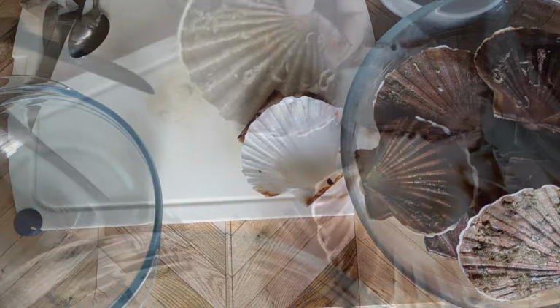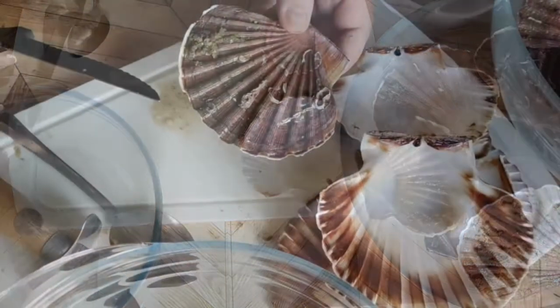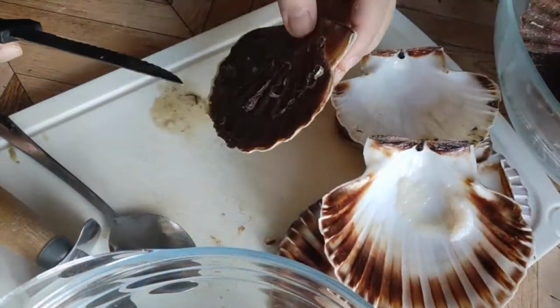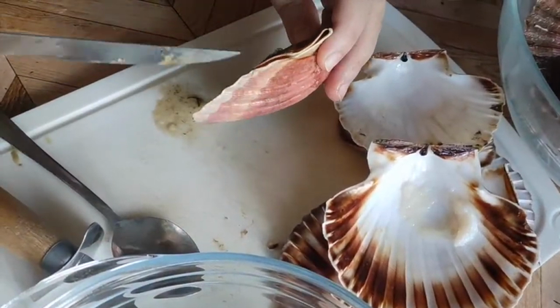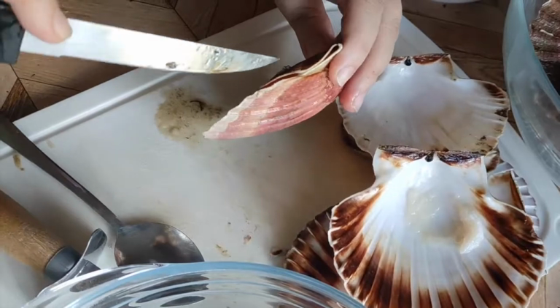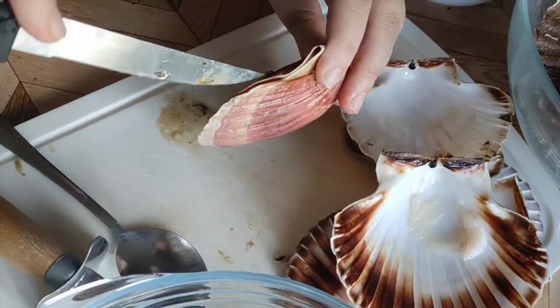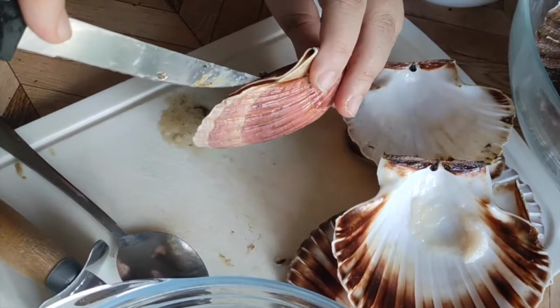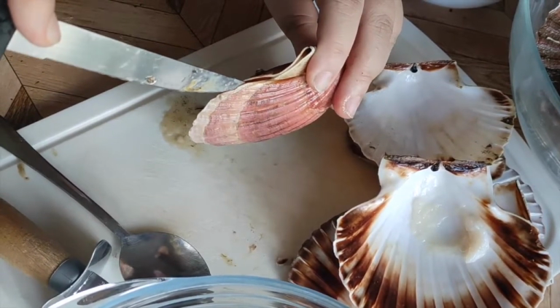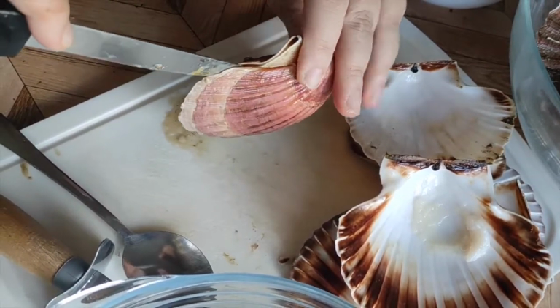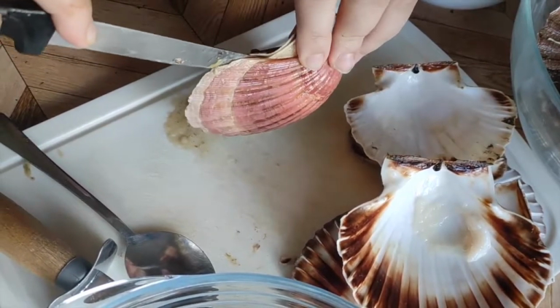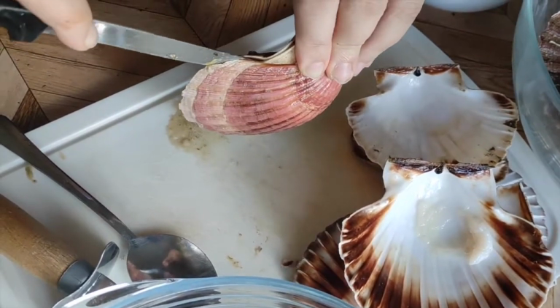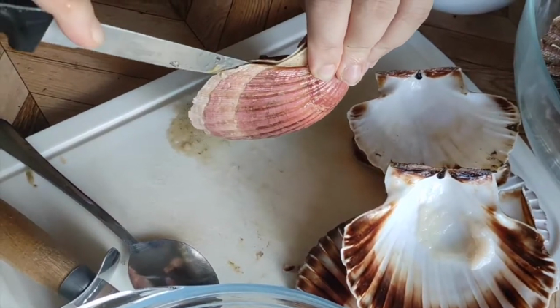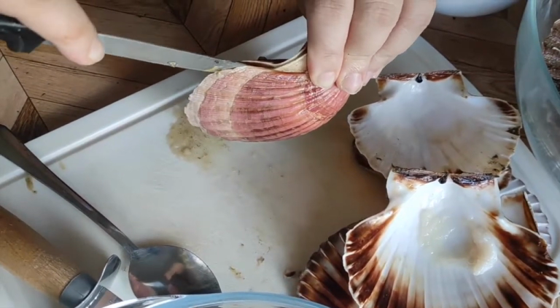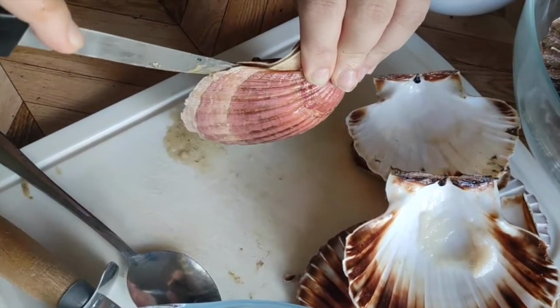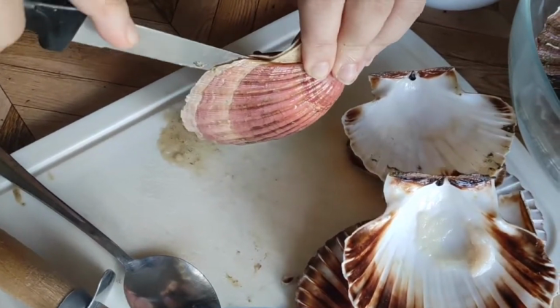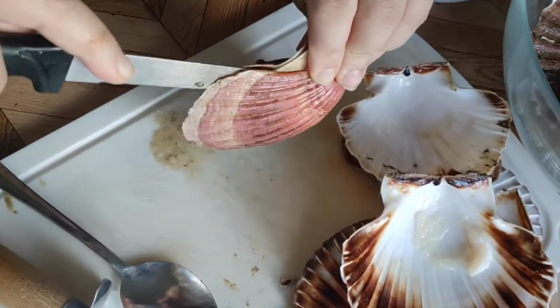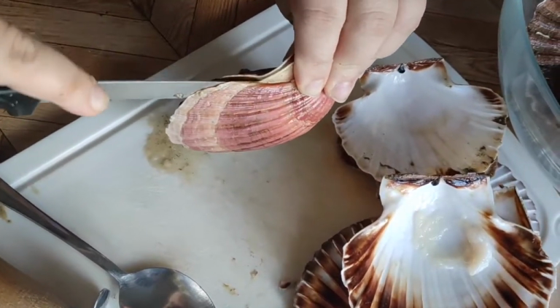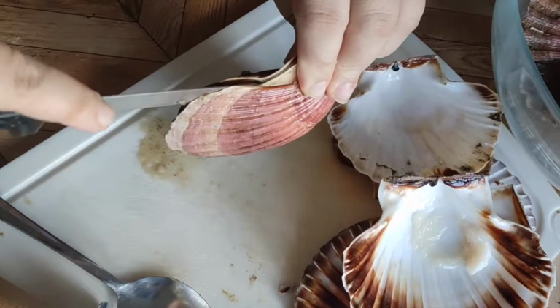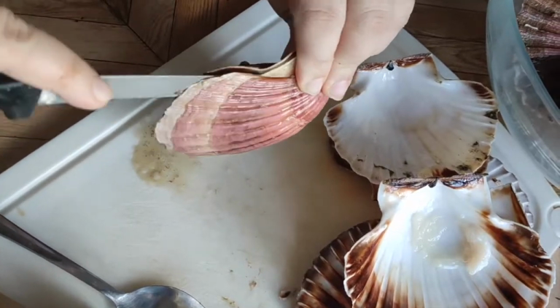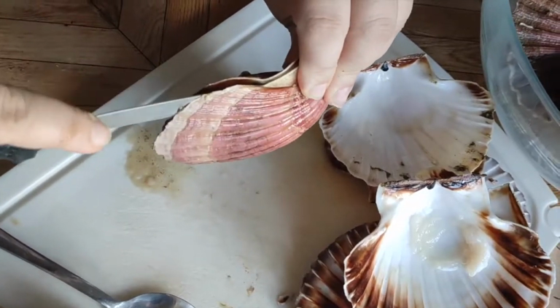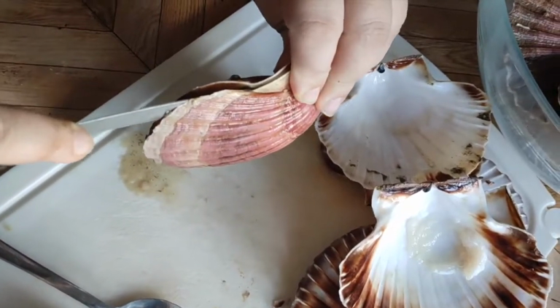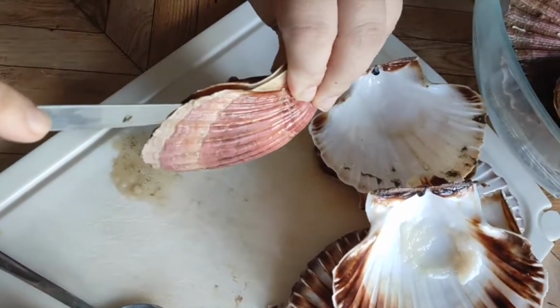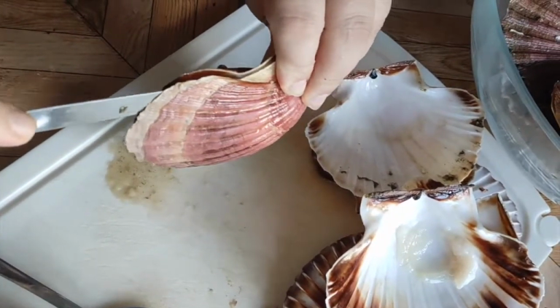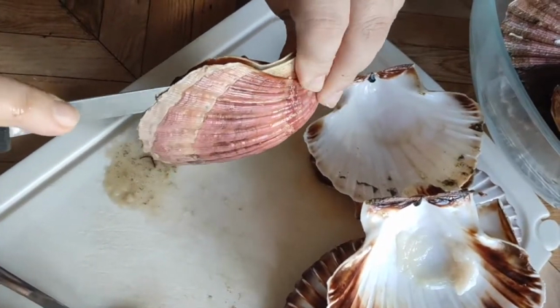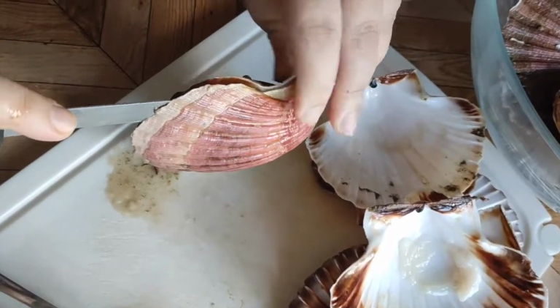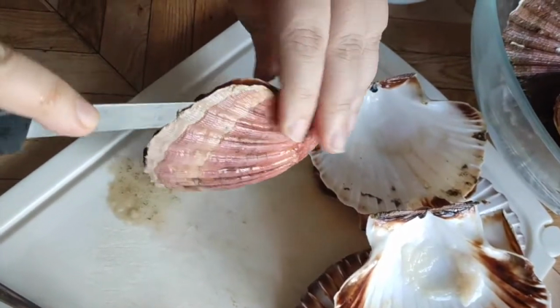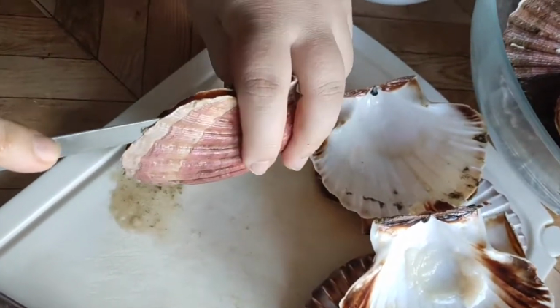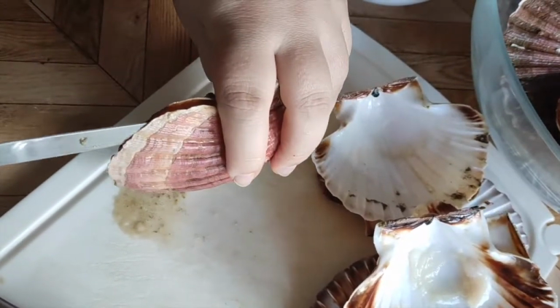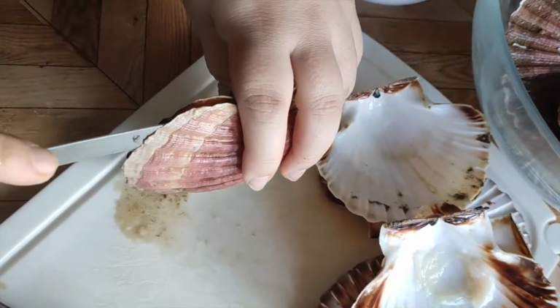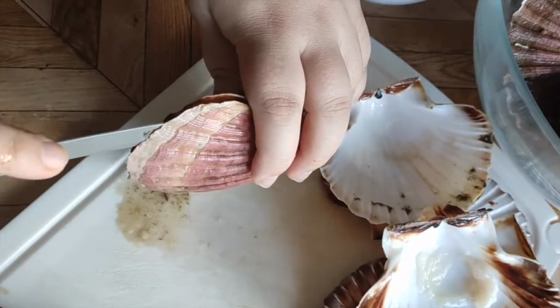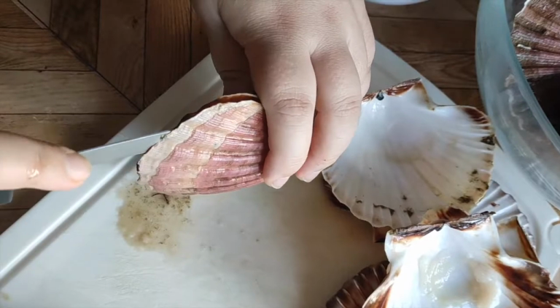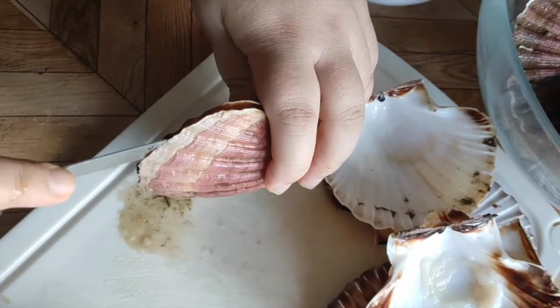Alright, let's begin. First, hold a scallop in a vertical upright position. I do this to prevent any accidents — always be careful. Unfortunately, accidents can happen very quickly.